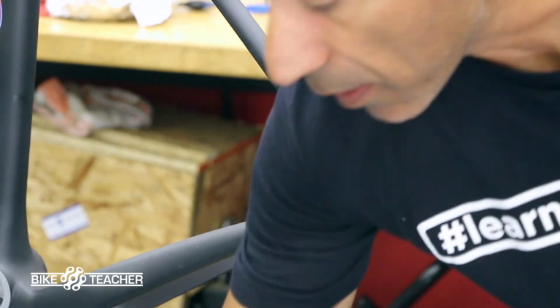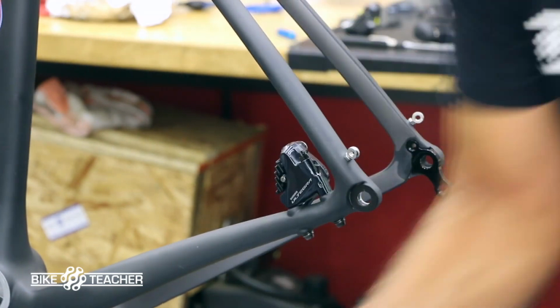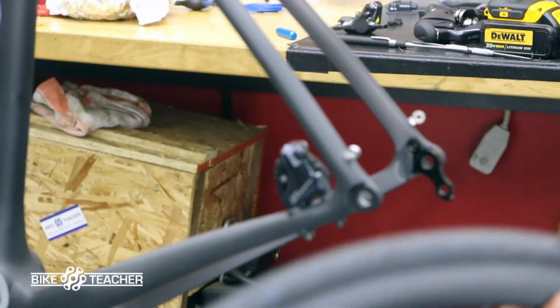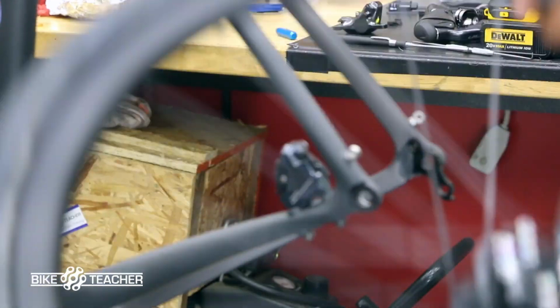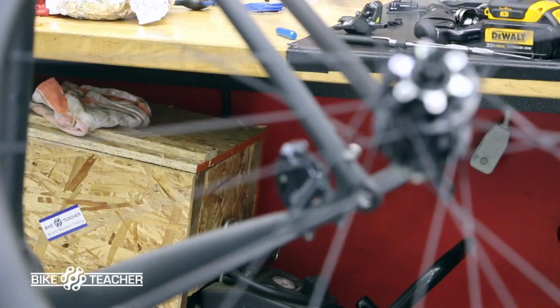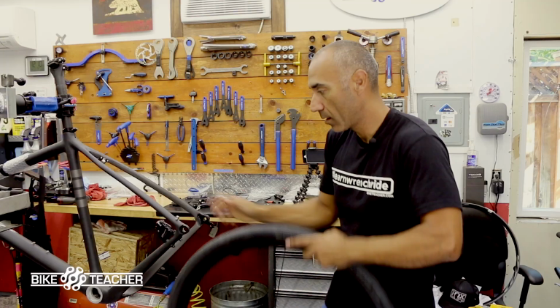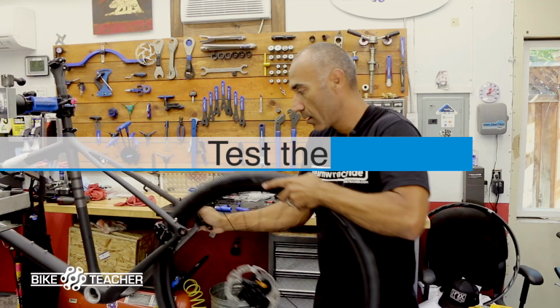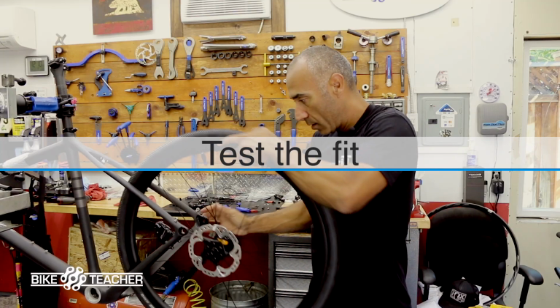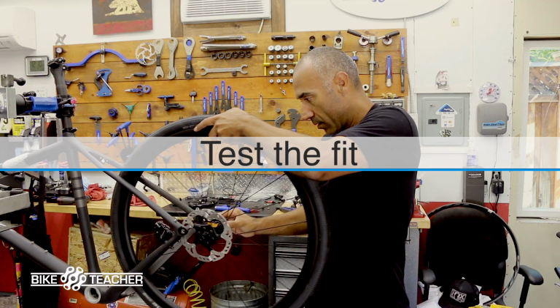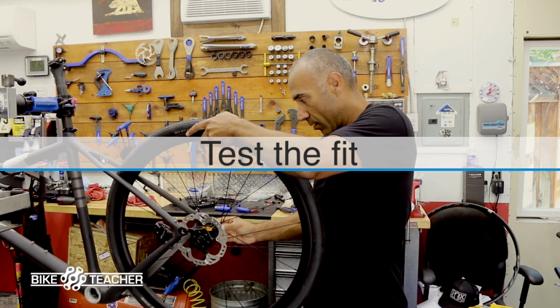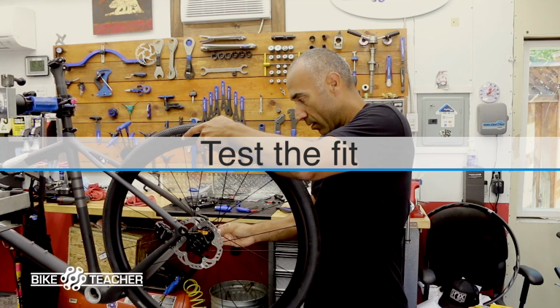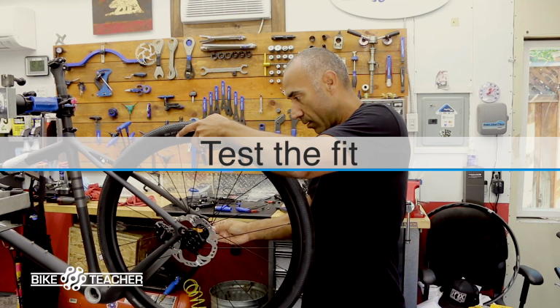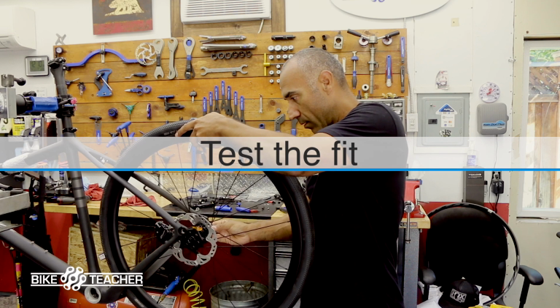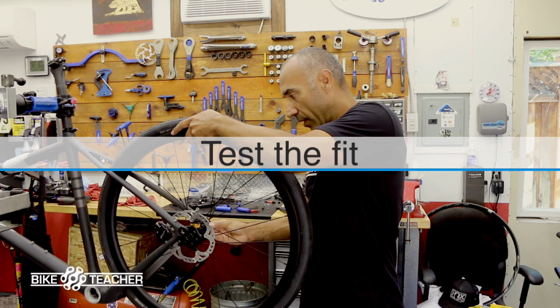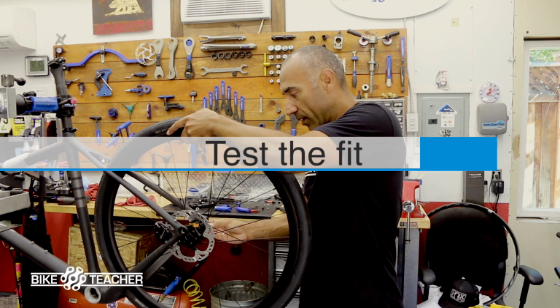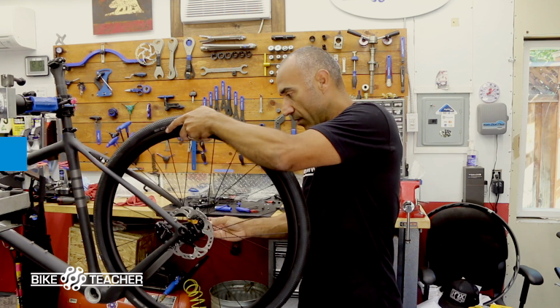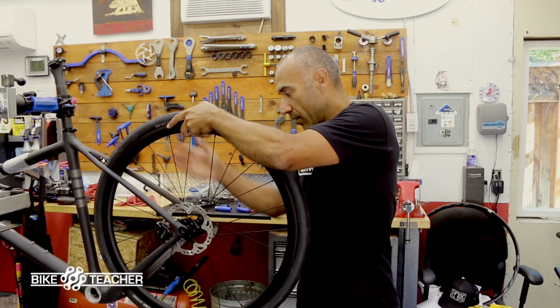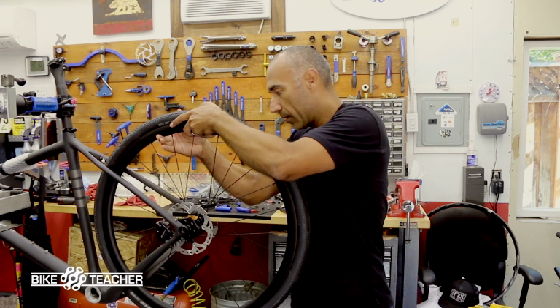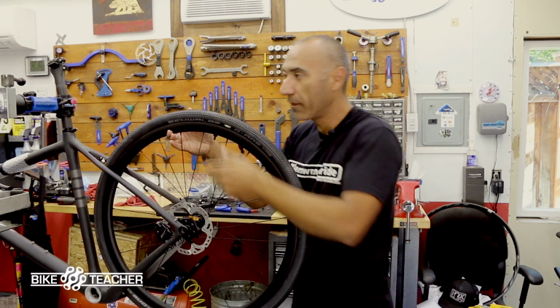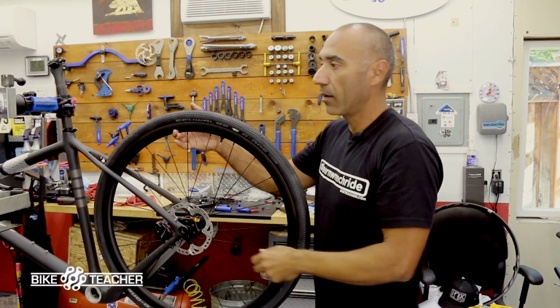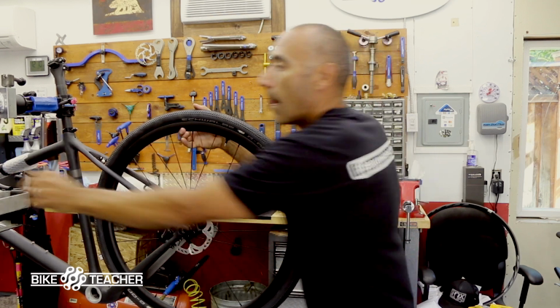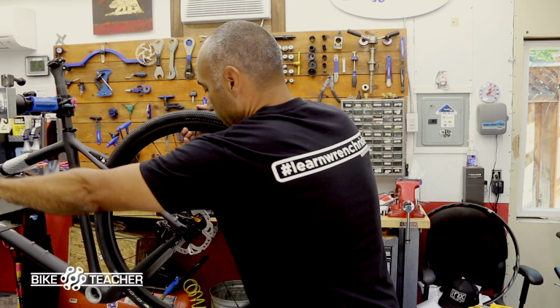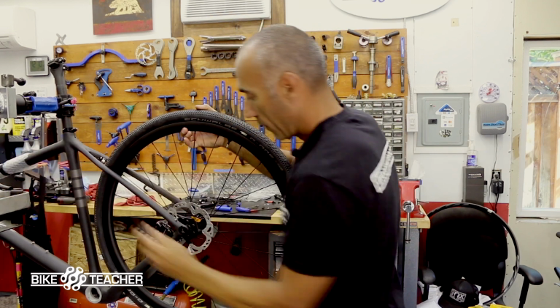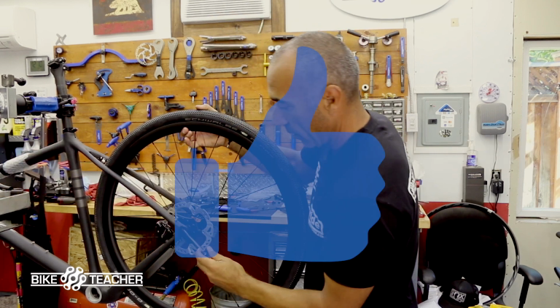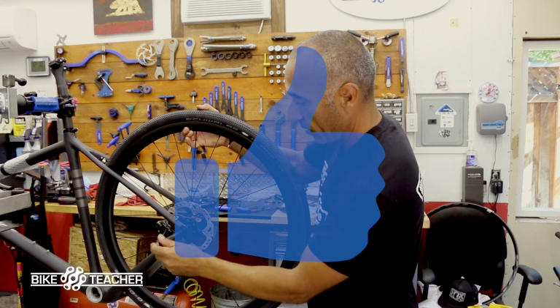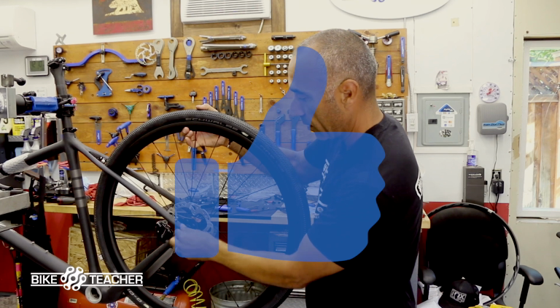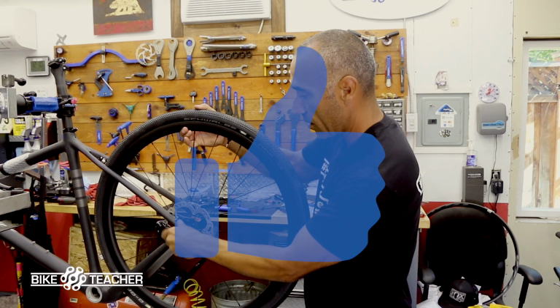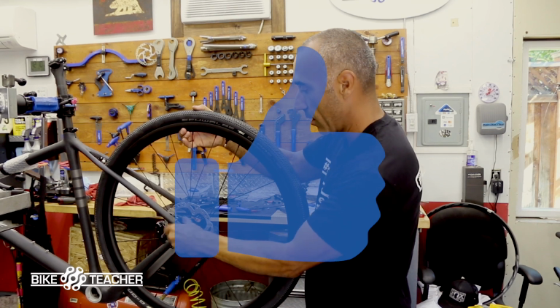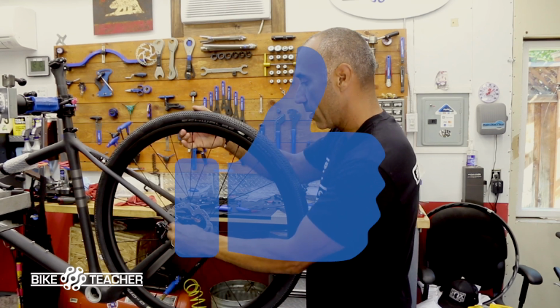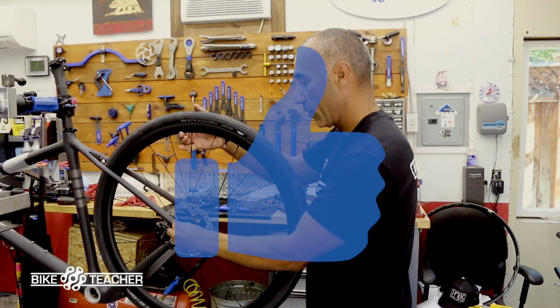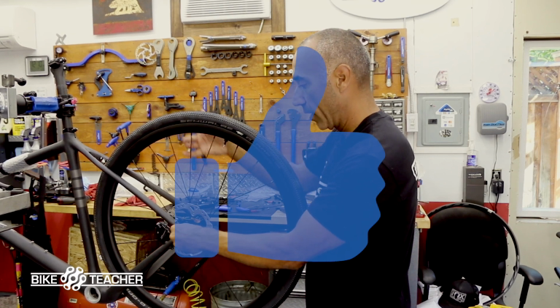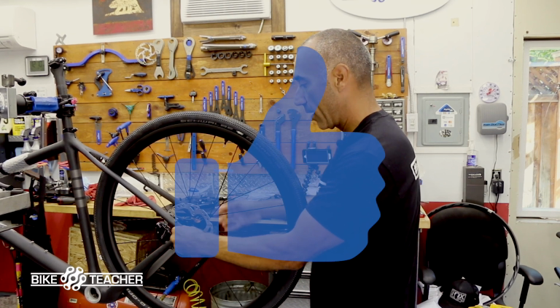Now we put in the wheel — here we've got a 160mm rotor. It fits in there. Looking pretty good right there.